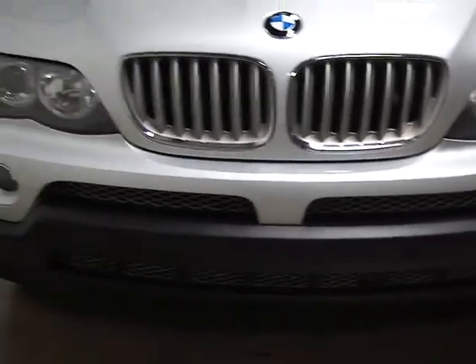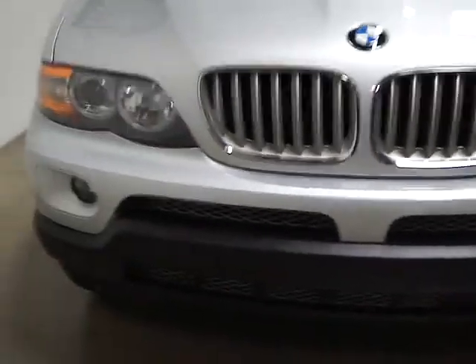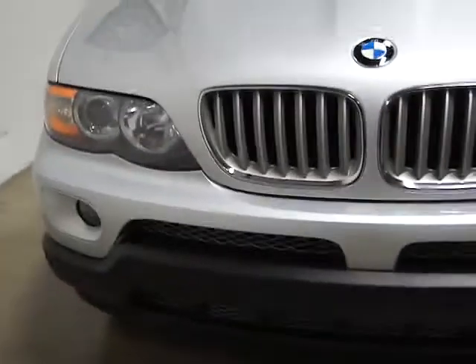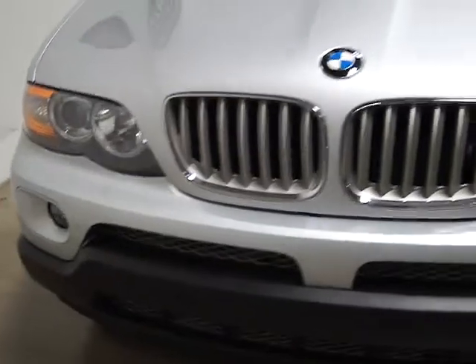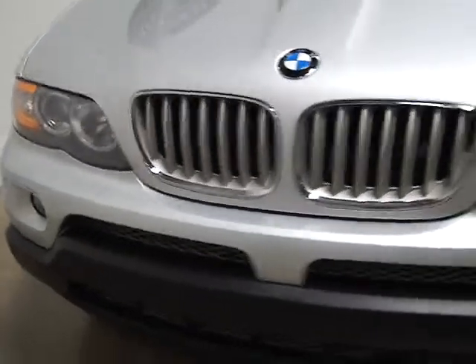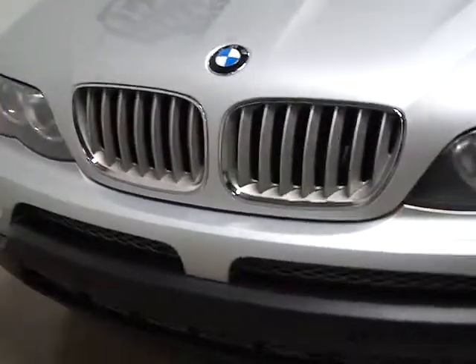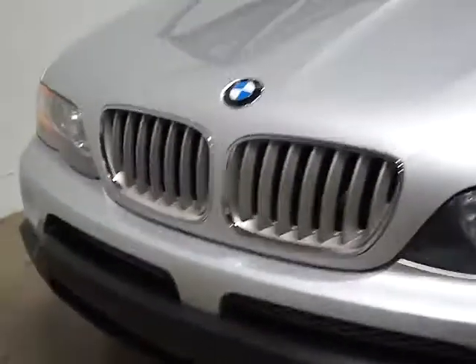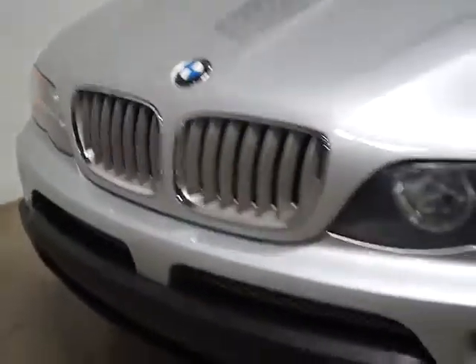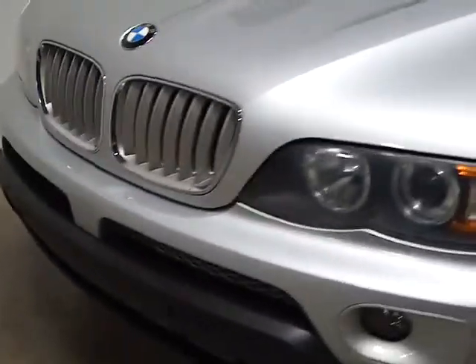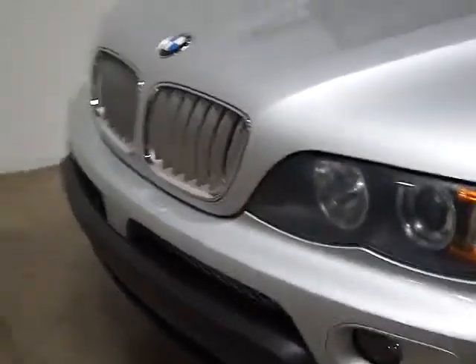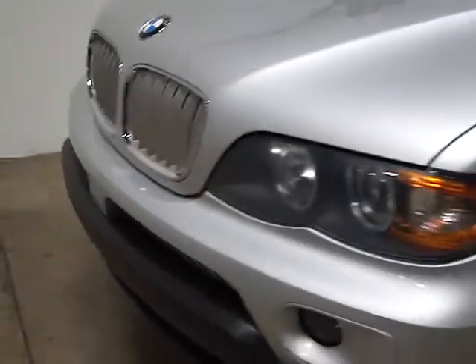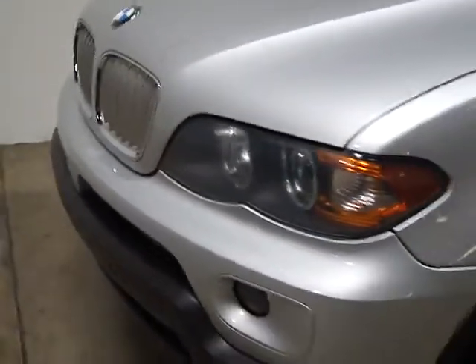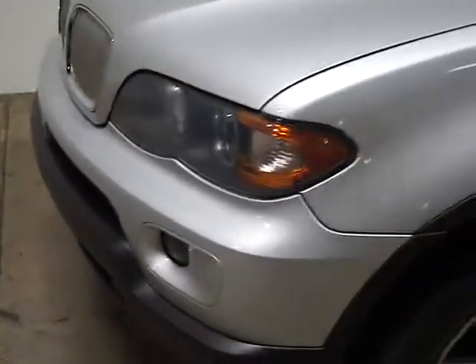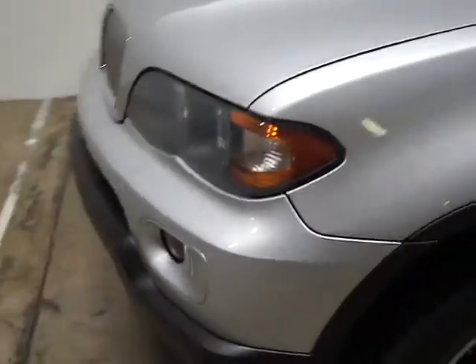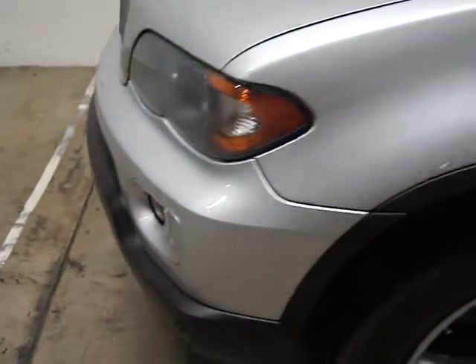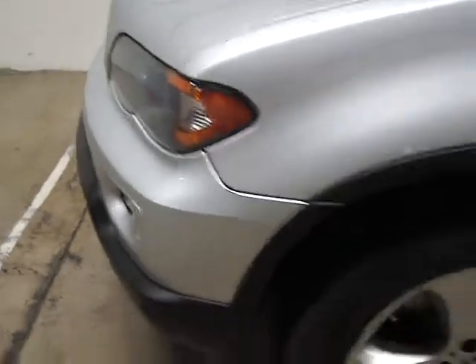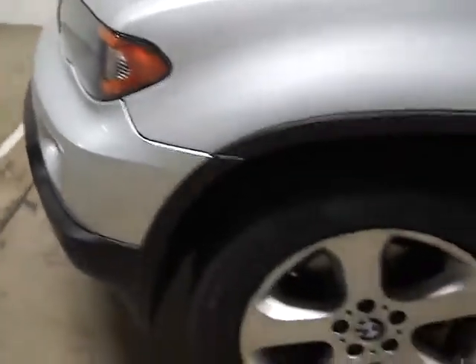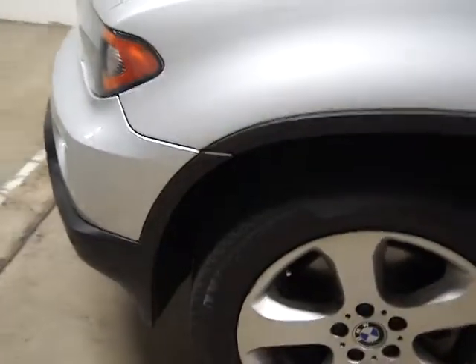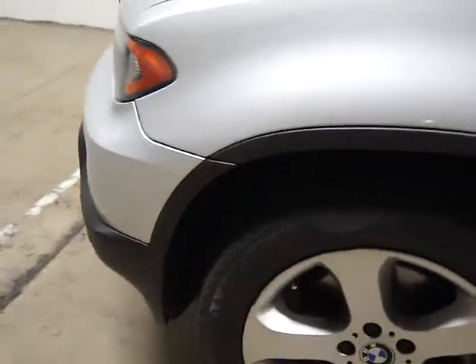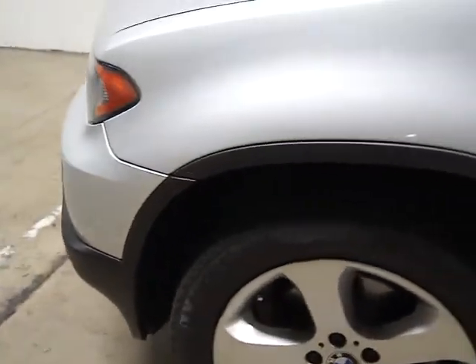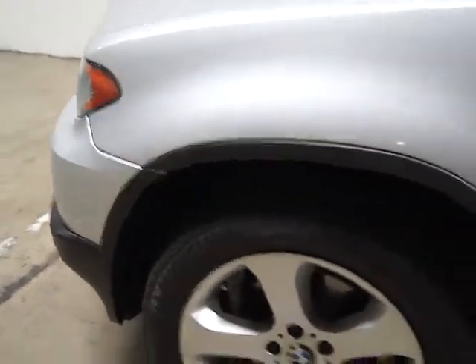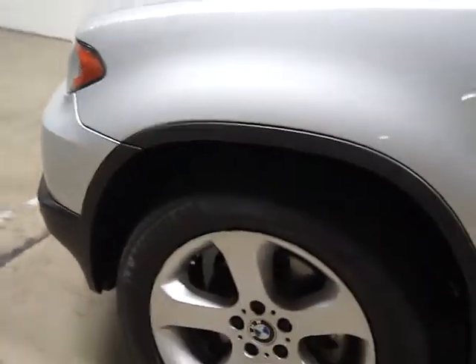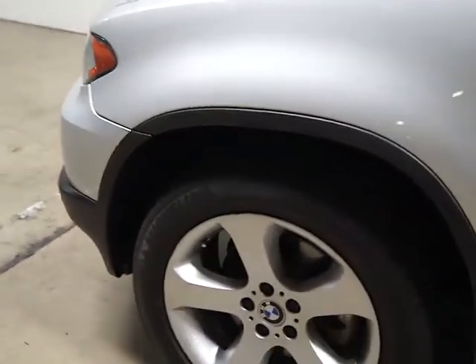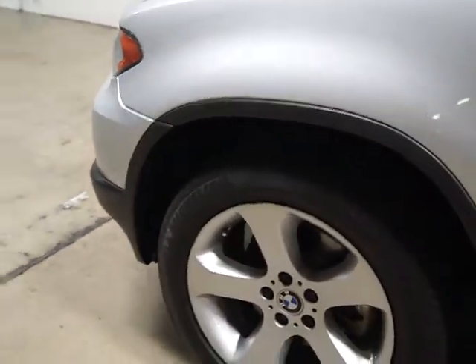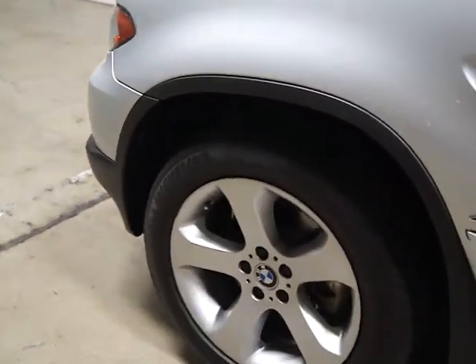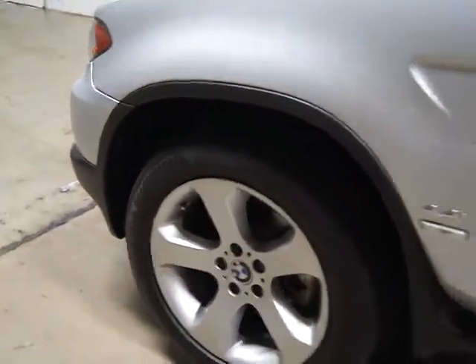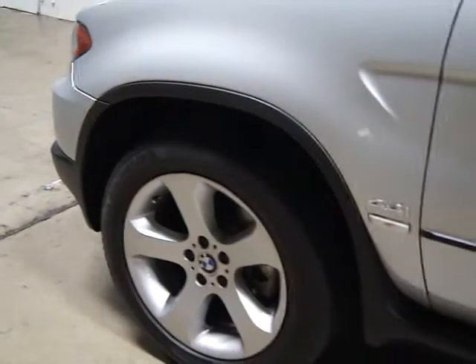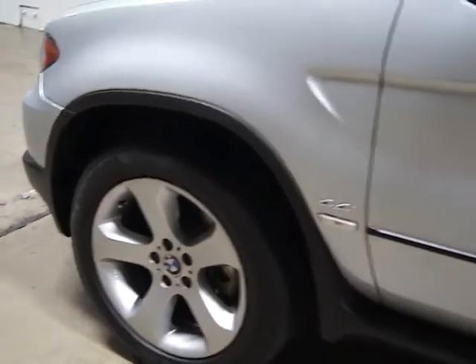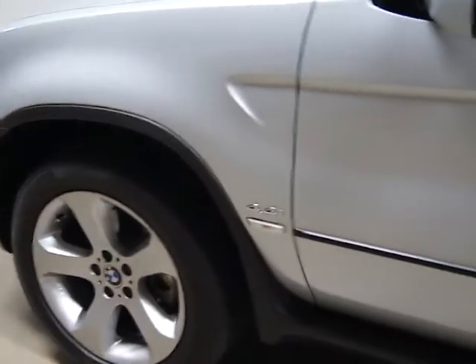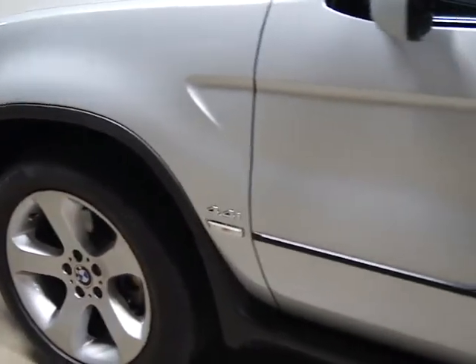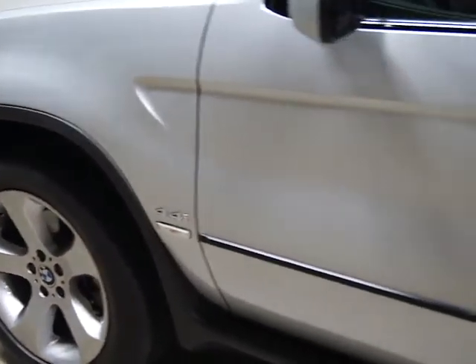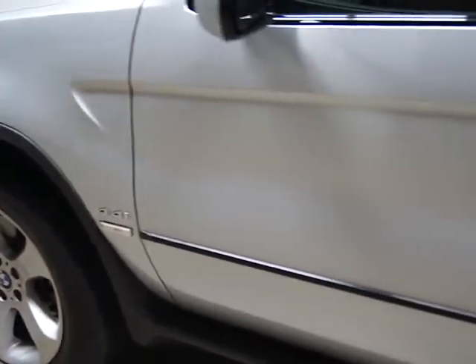We love the old body style X5s. It's been one of the safest cars on the road — a great handling car, drives like a sedan, performs like an SUV, and just great cars overall.